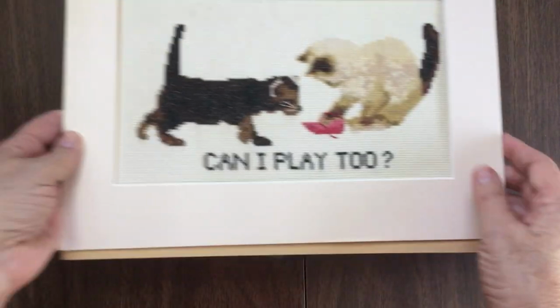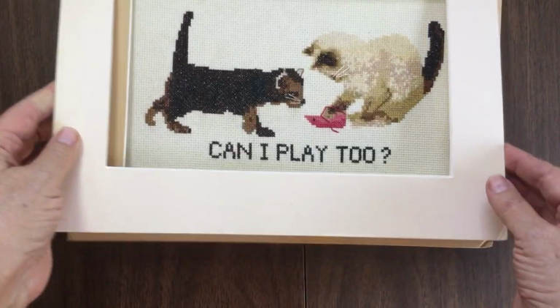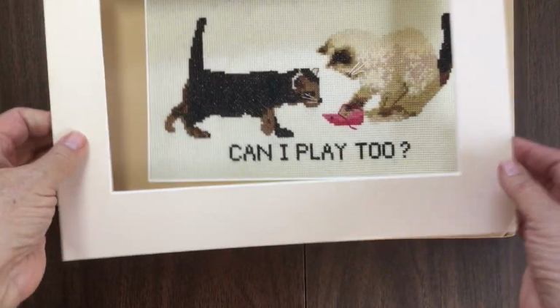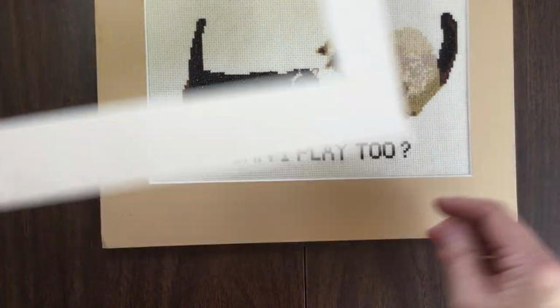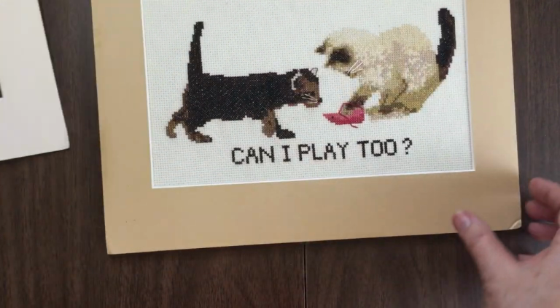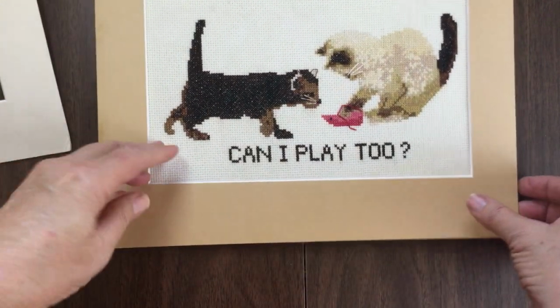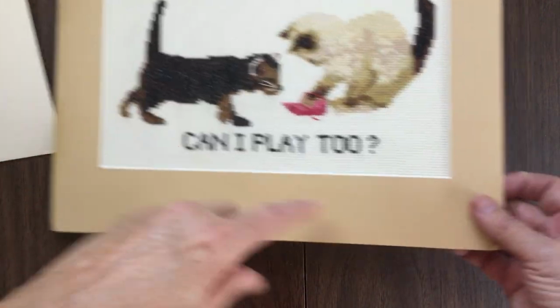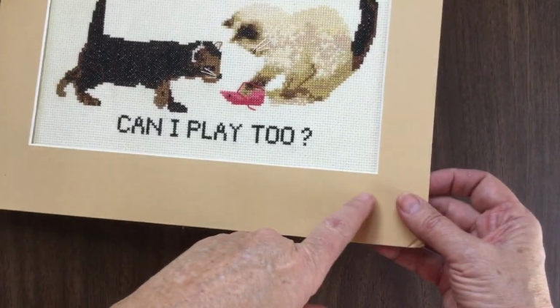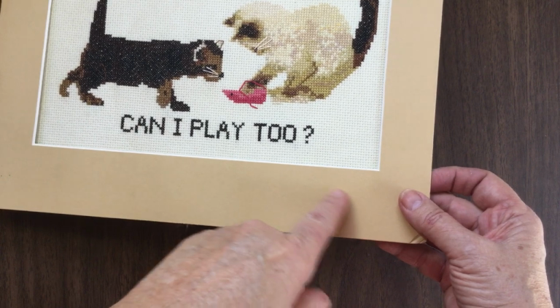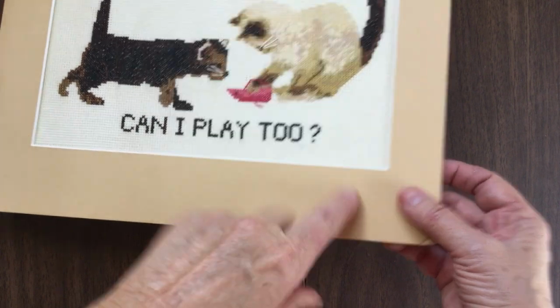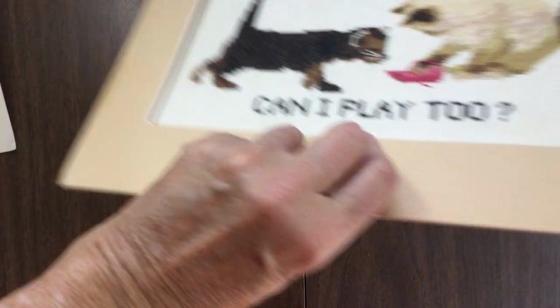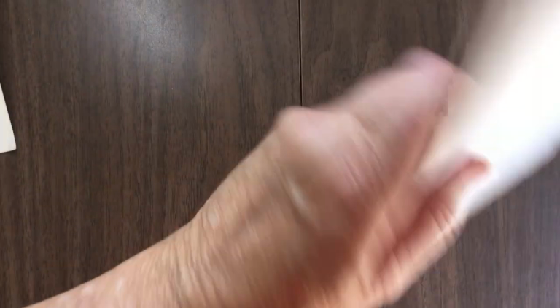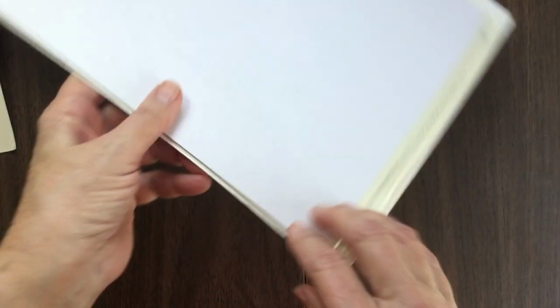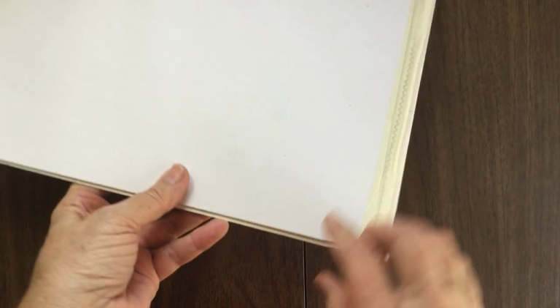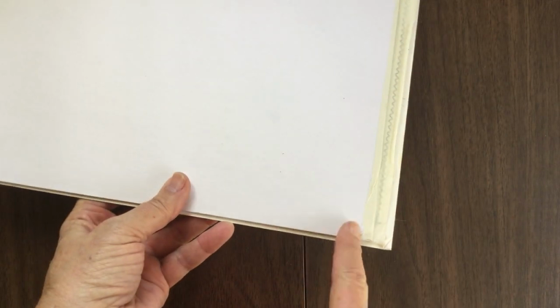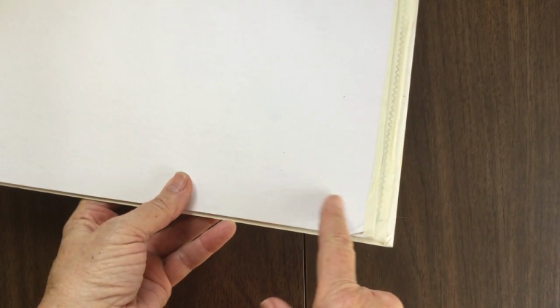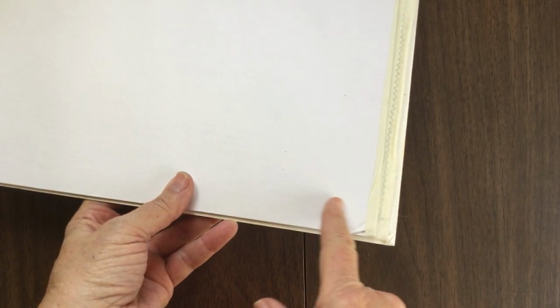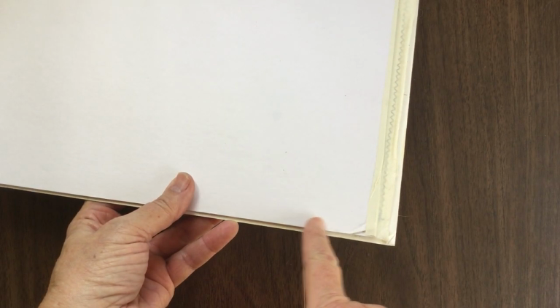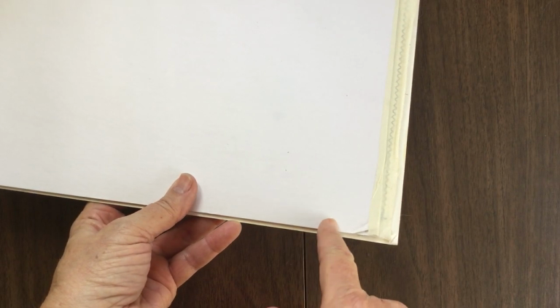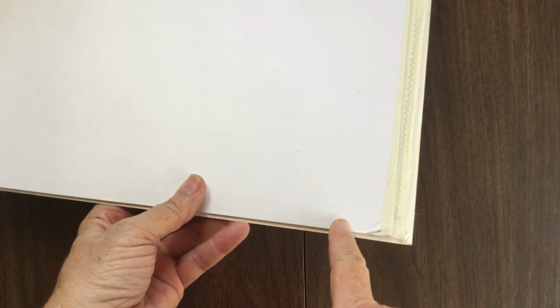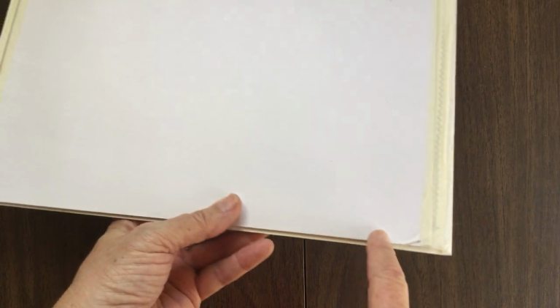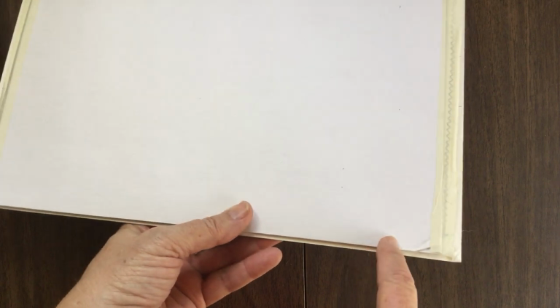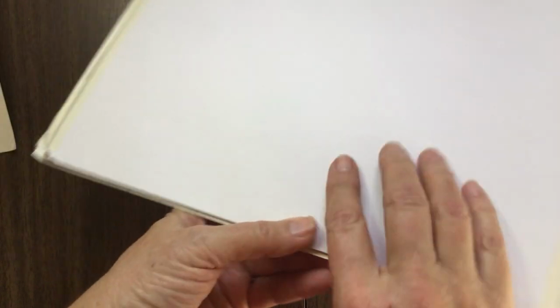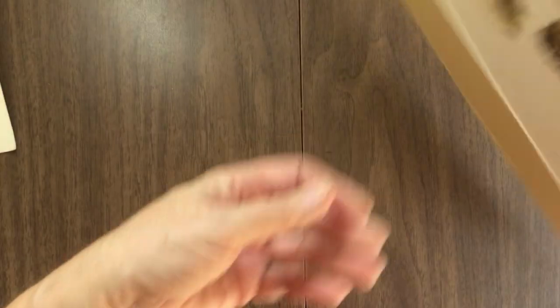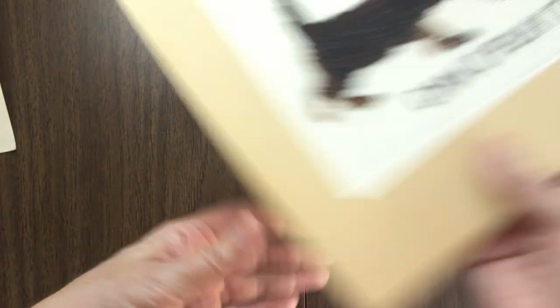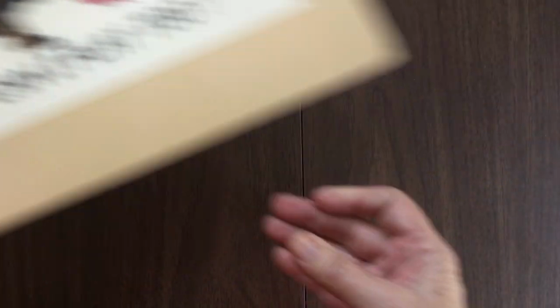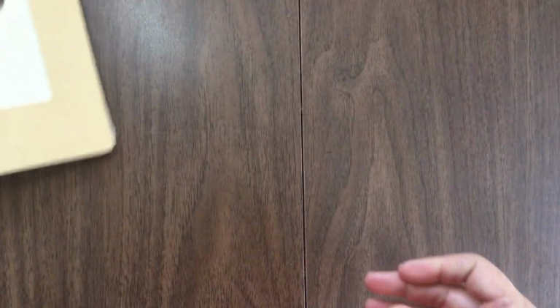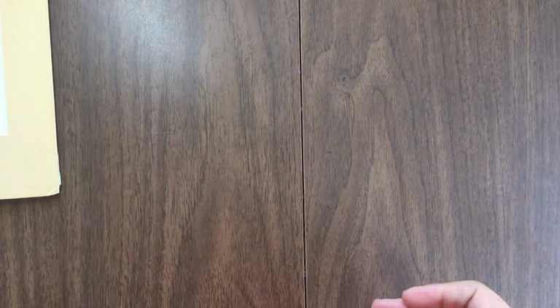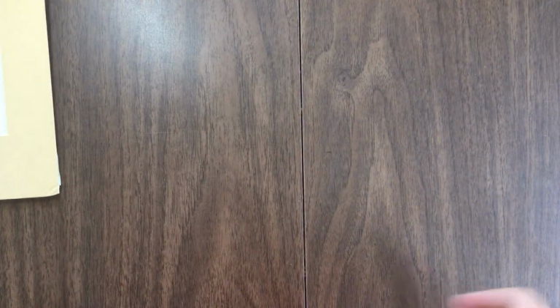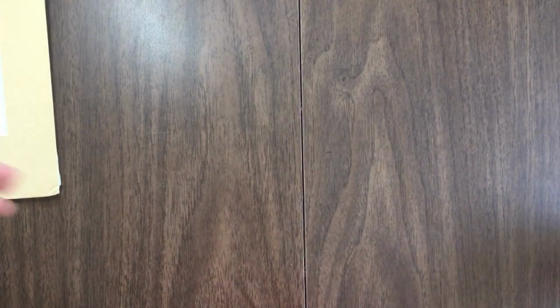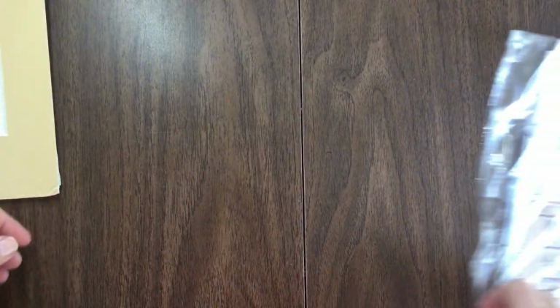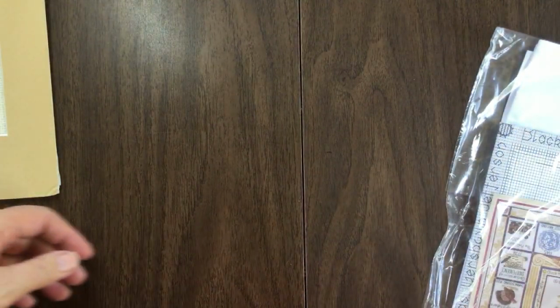Don't forget to sign your work. Unfortunately I signed mine down here and you can't see it. The best place to sign is on the back. Put your name and the date you finished the project, because that way you'll always know when you did it and who did it.